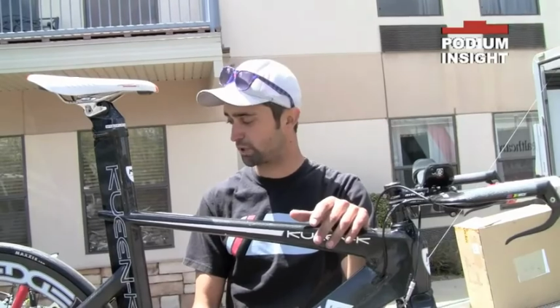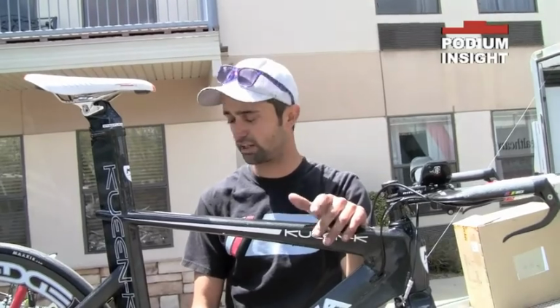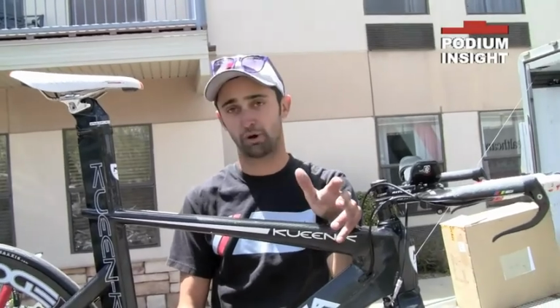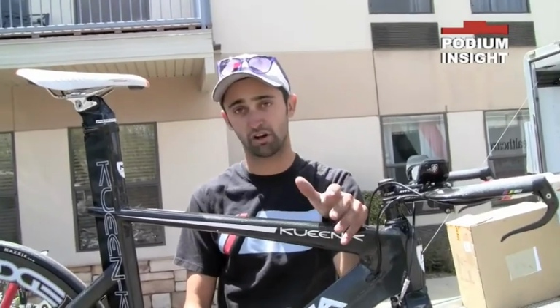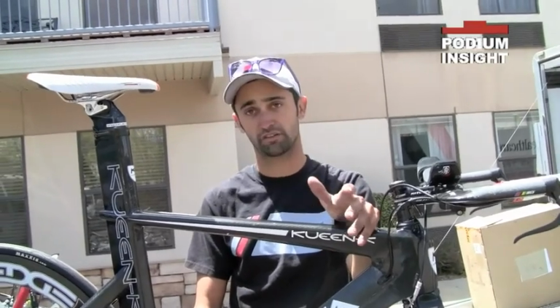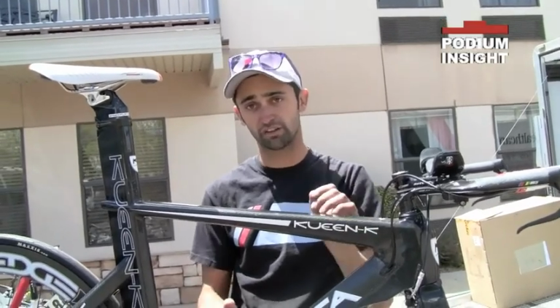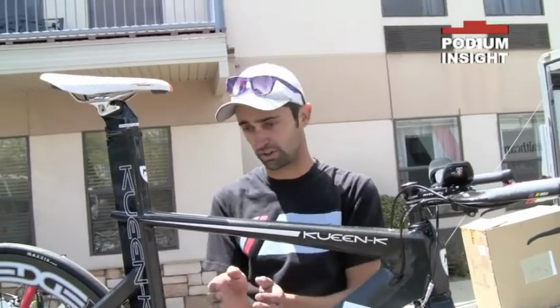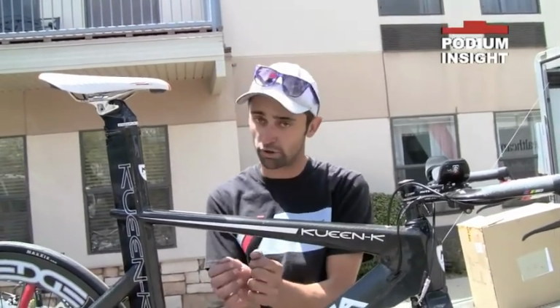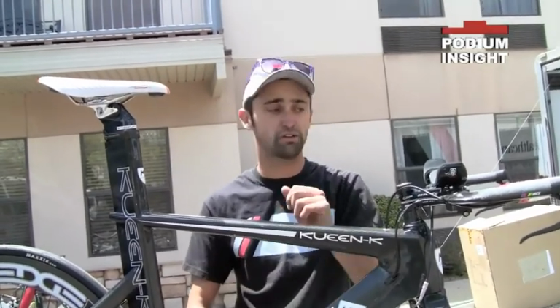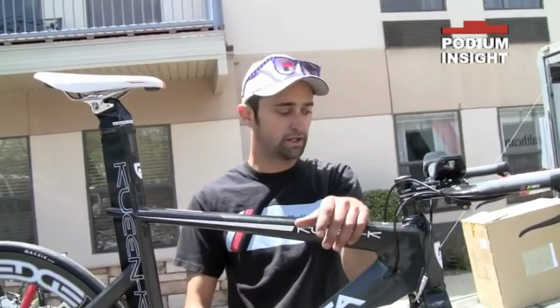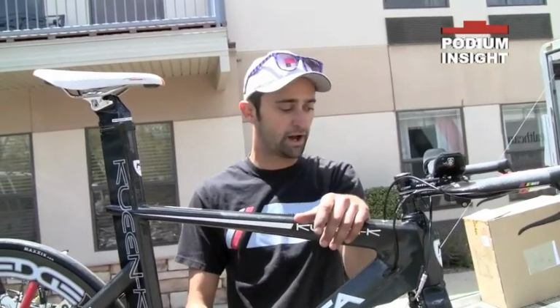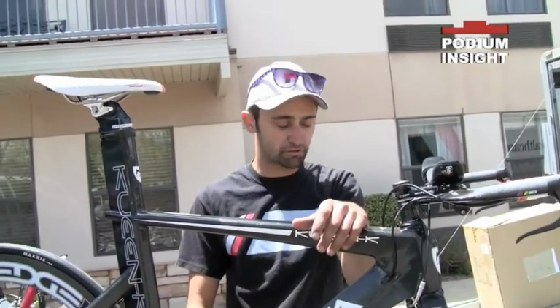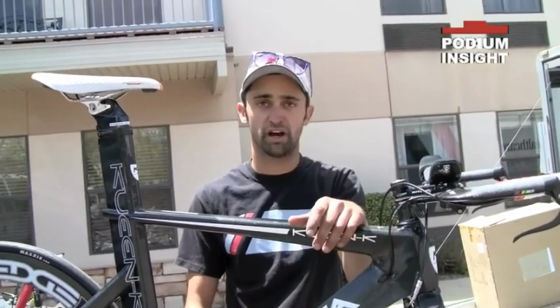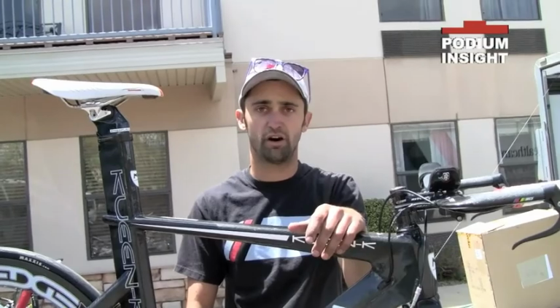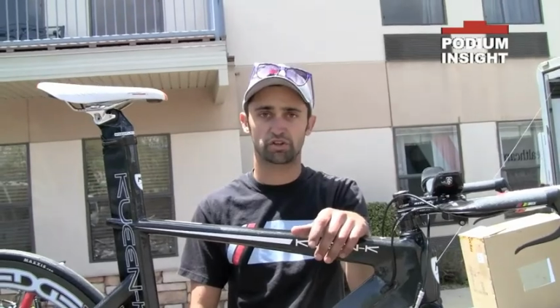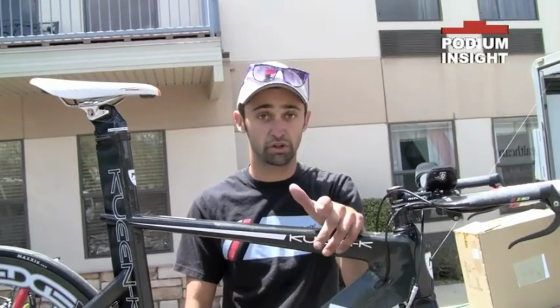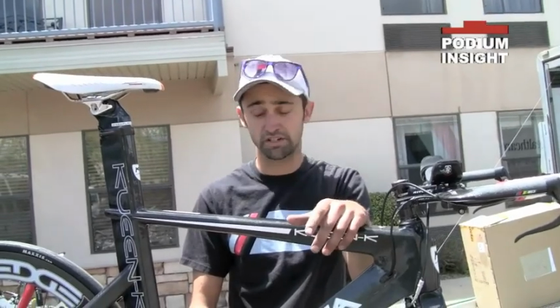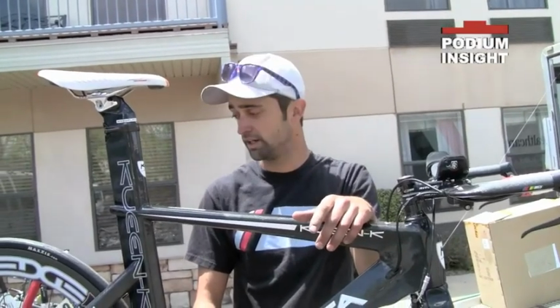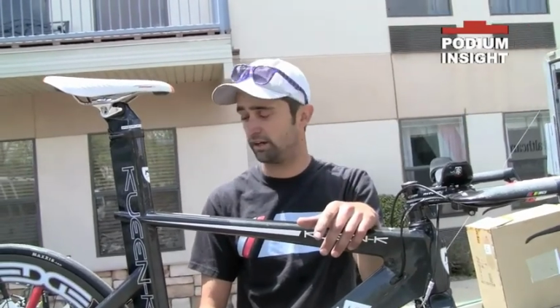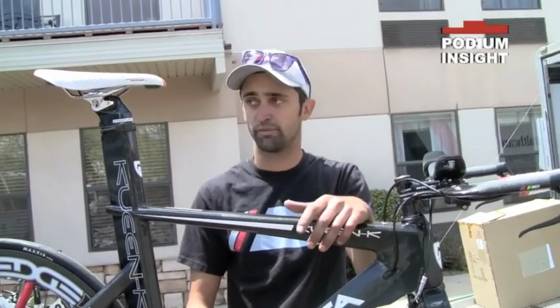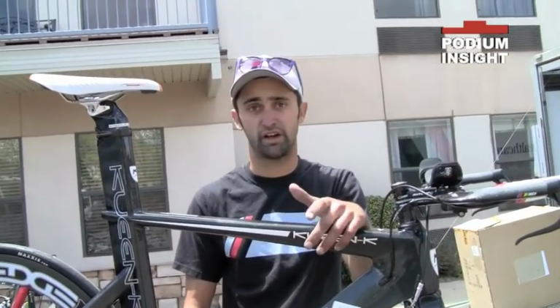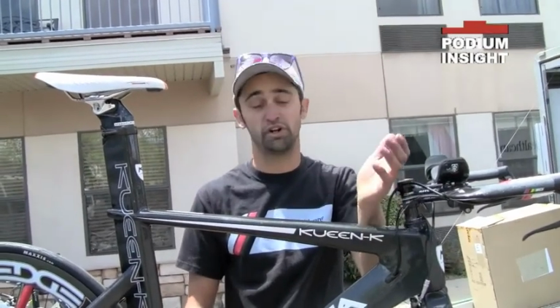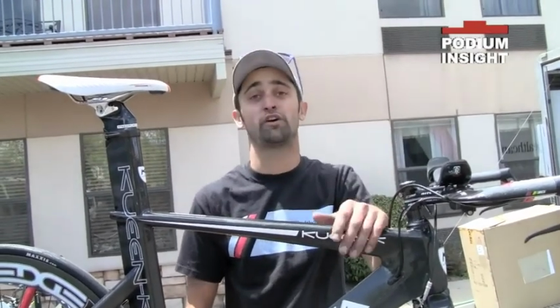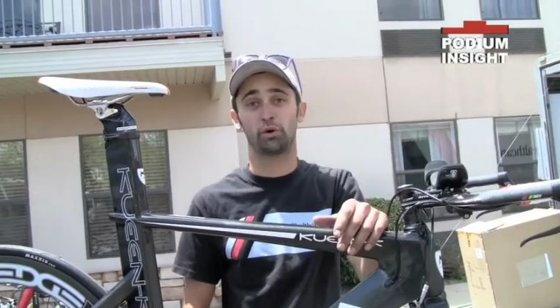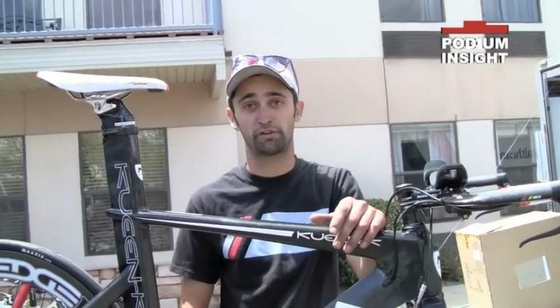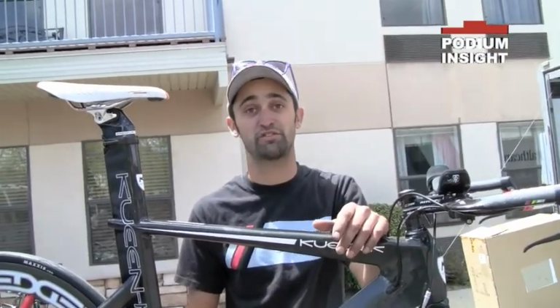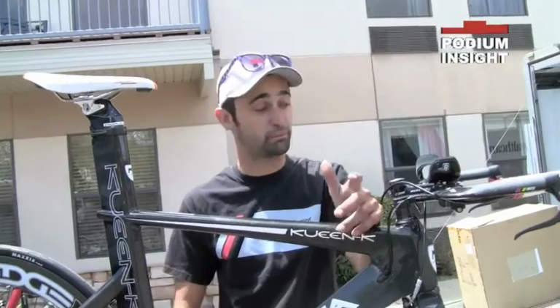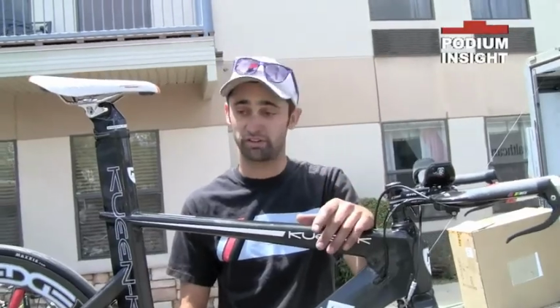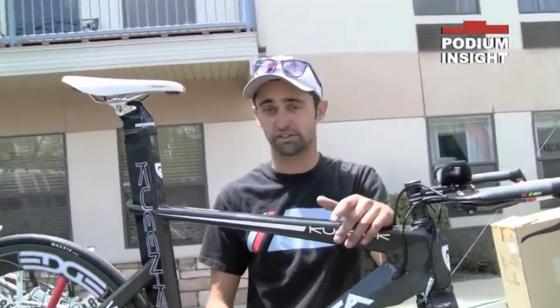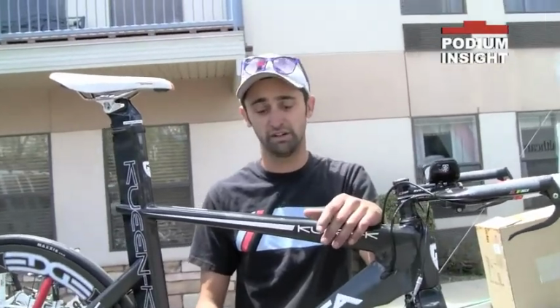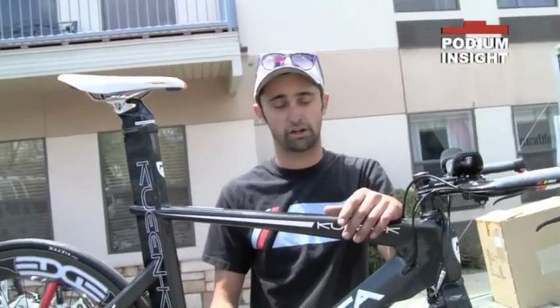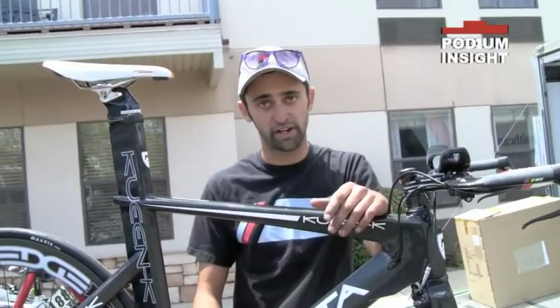He got to stay in the bars longer than some of the guys who were sitting there getting blown around. Definitely good to have all the wheel choices we do from Edge — who knew a climbing wheel would be perfect for a time trial, but it worked out. He had a good ride today.